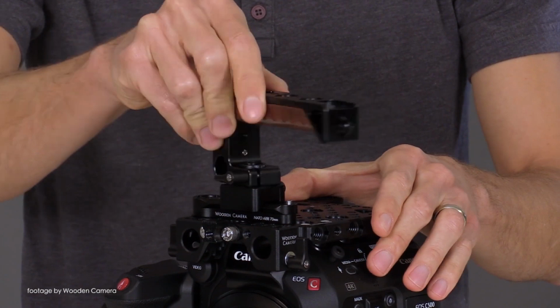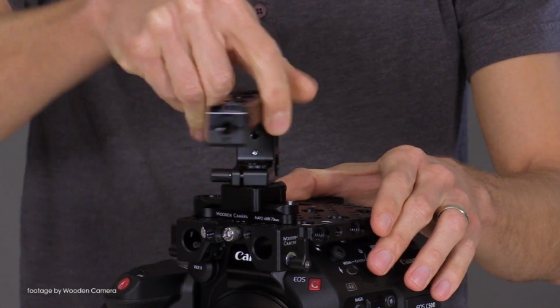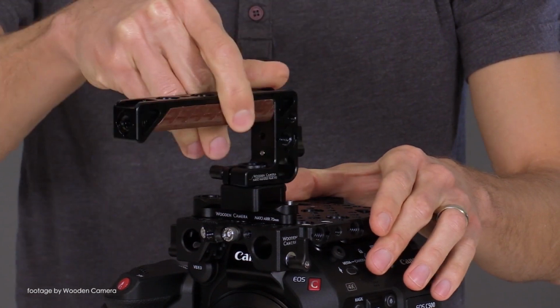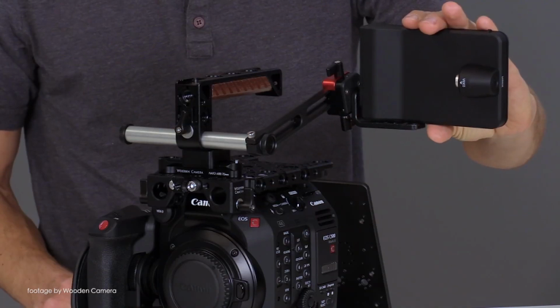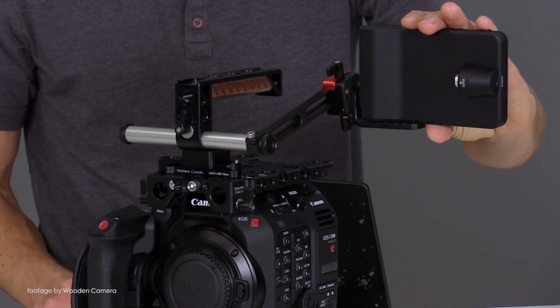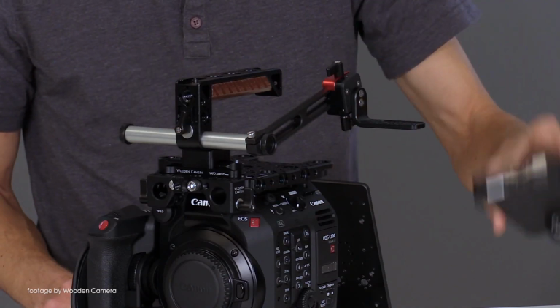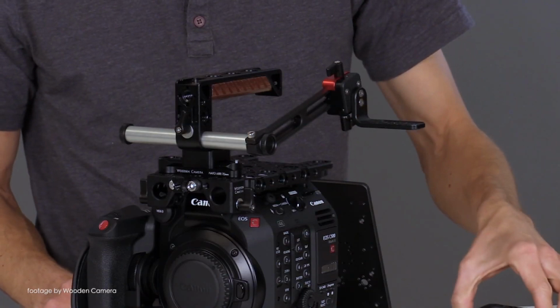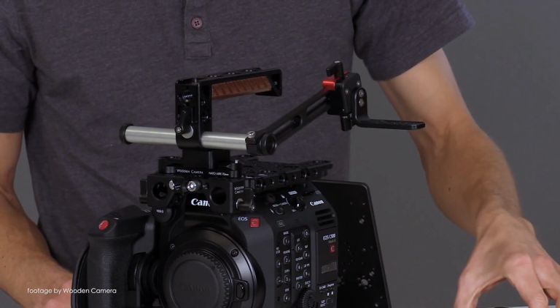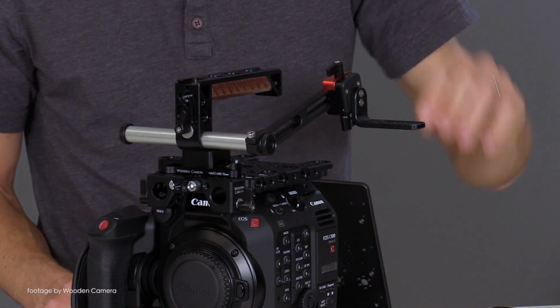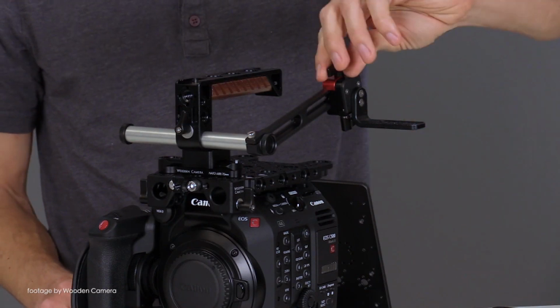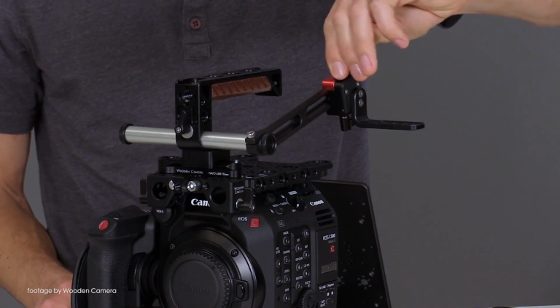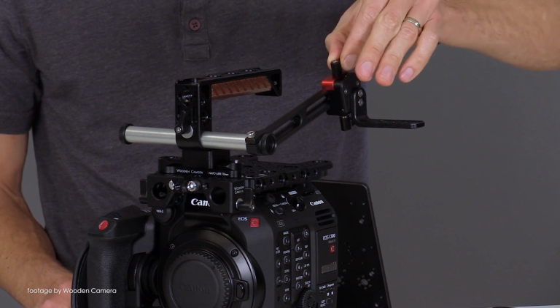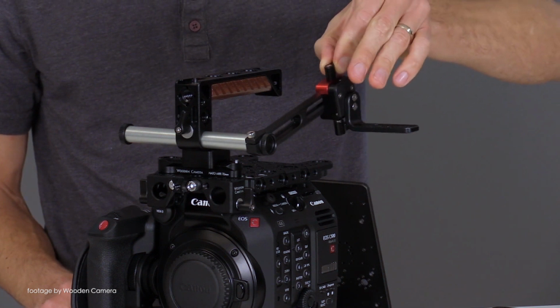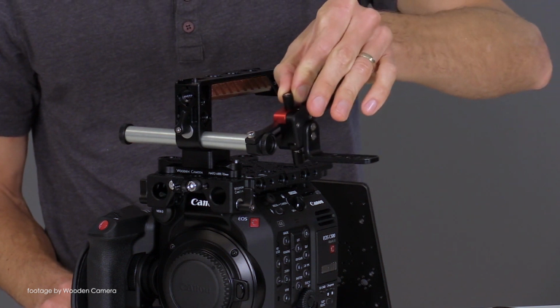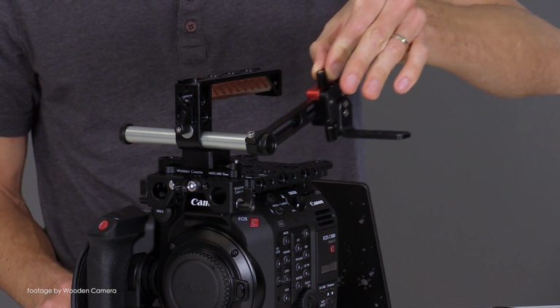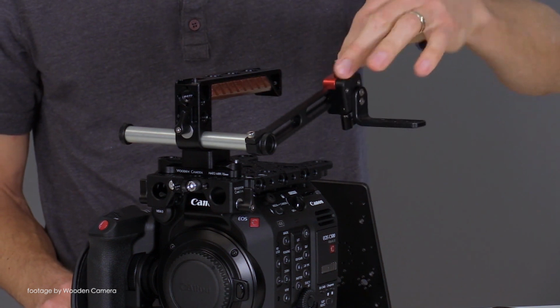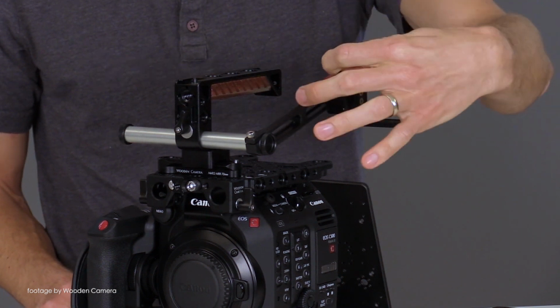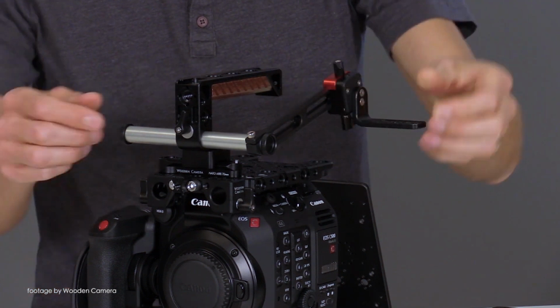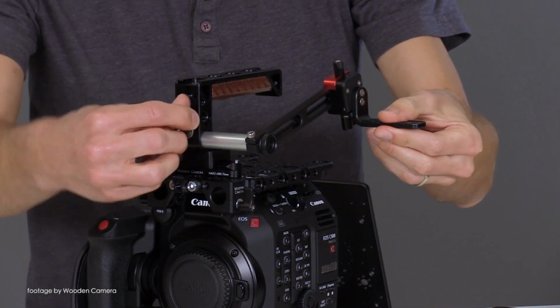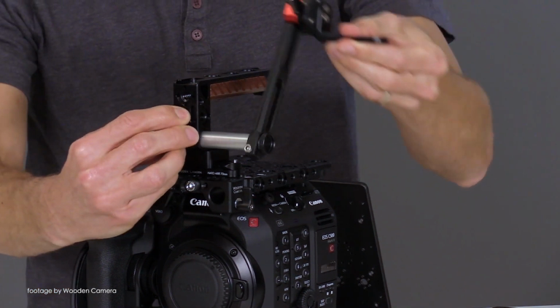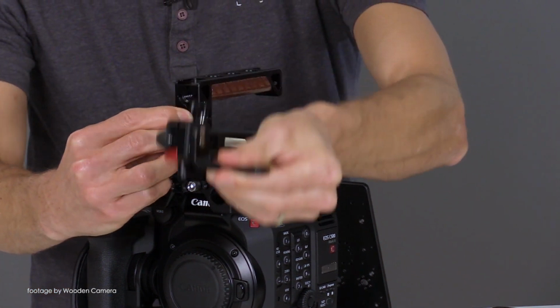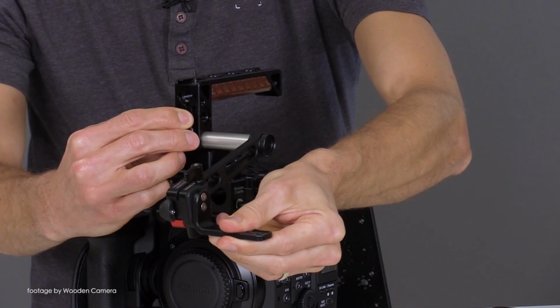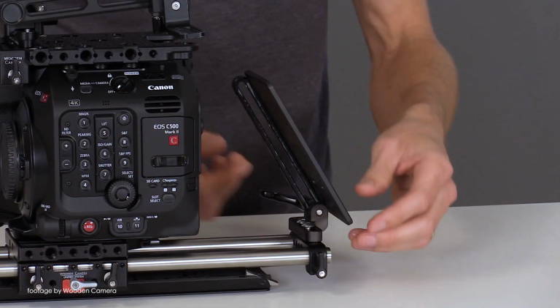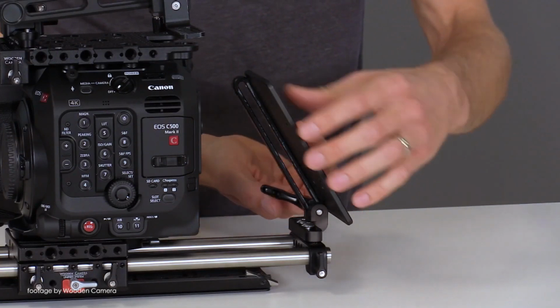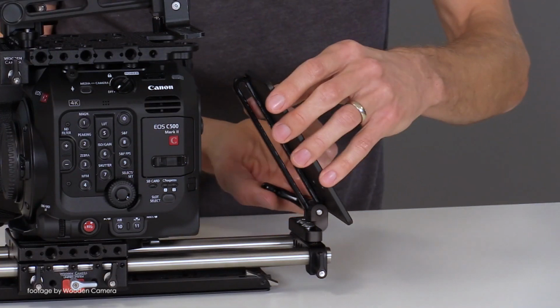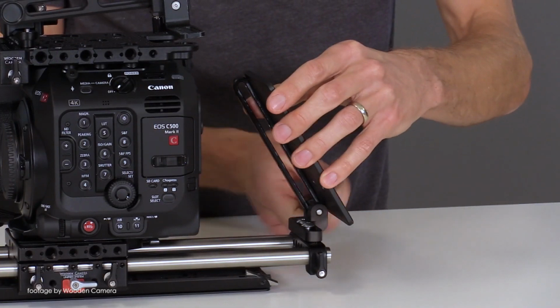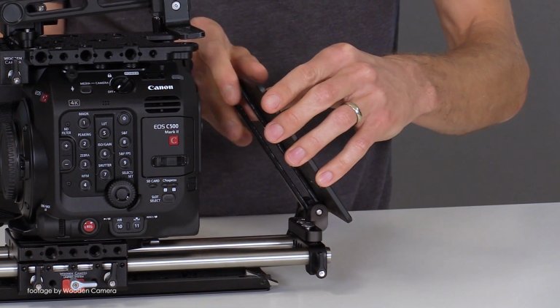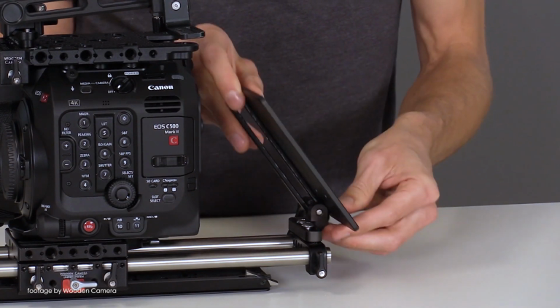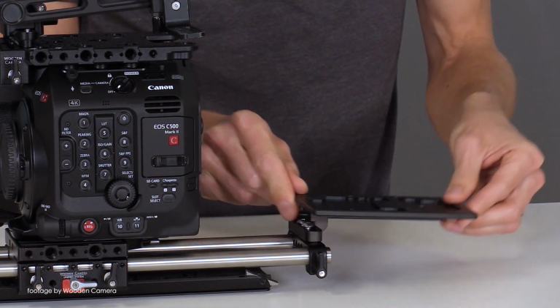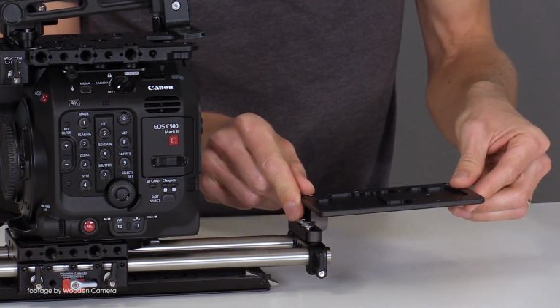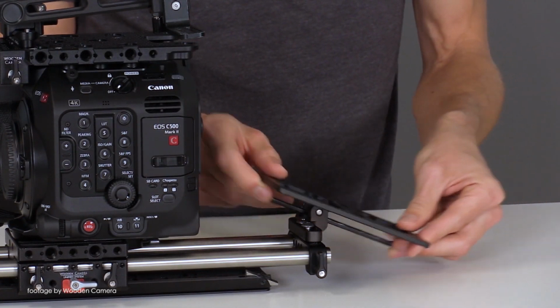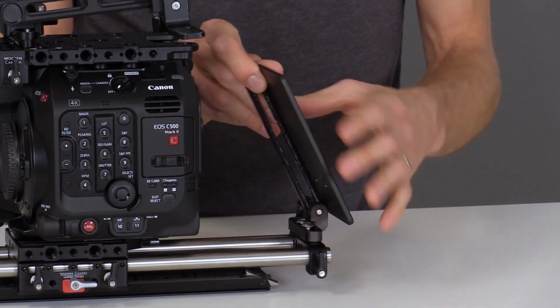The Pro kit comes loaded with the new Wooden Camera Universal Viewfinder Mount version 2, for attaching either Canon's included LCD unit or an external EVF, in addition to a battery slide for attaching a V-mount or gold-mount battery plate.